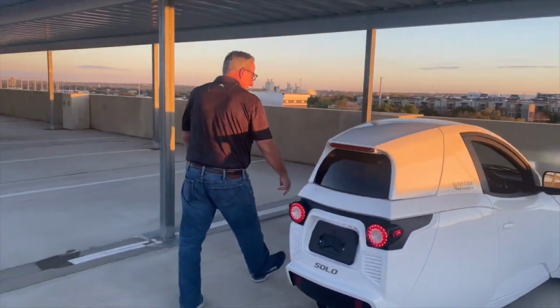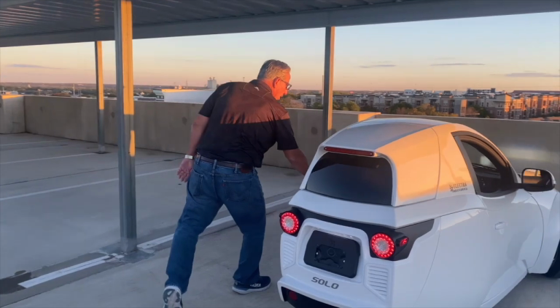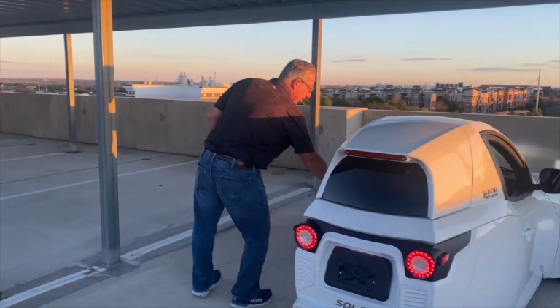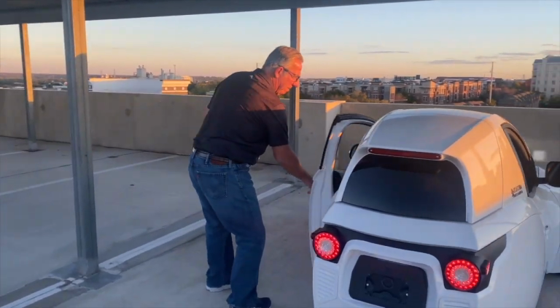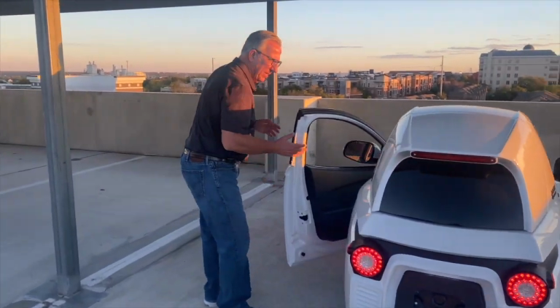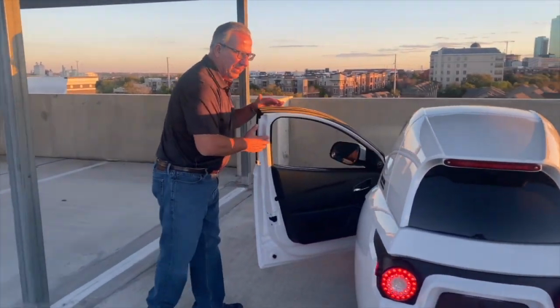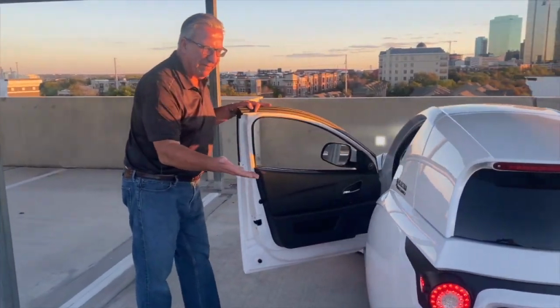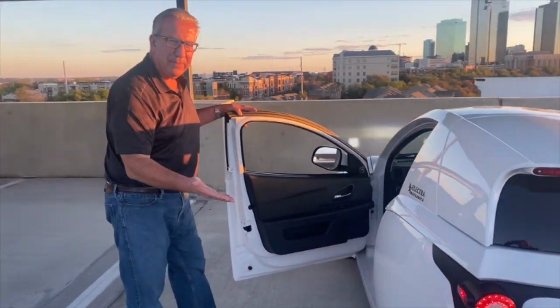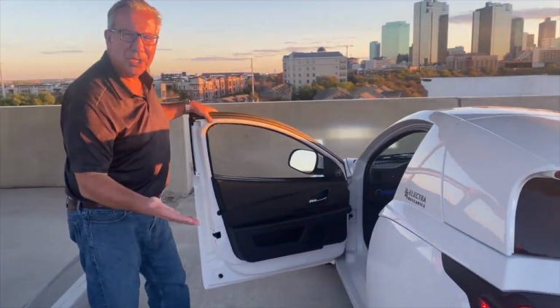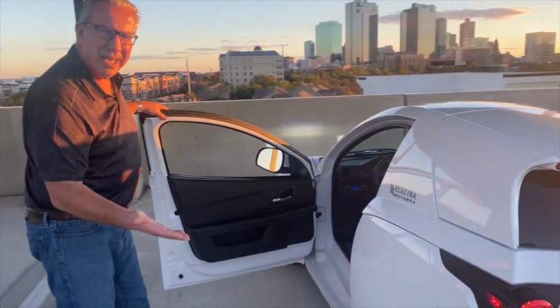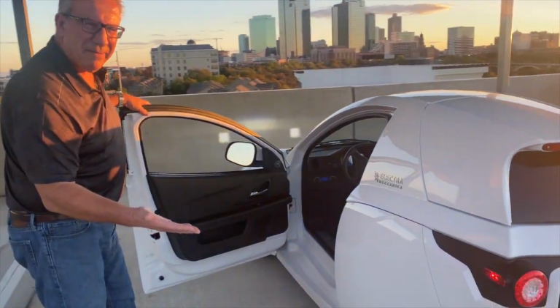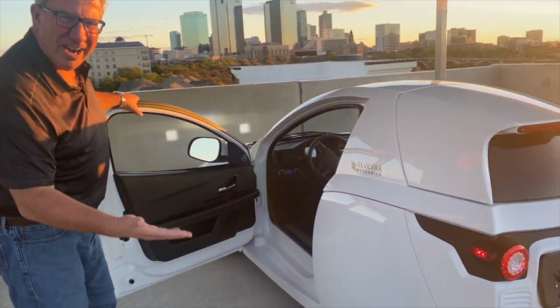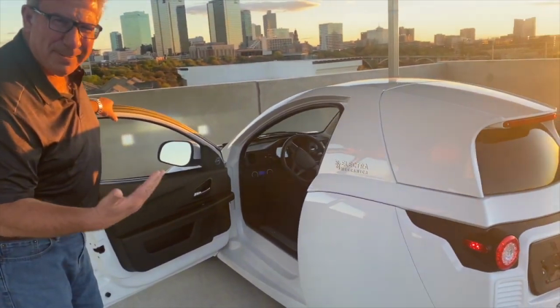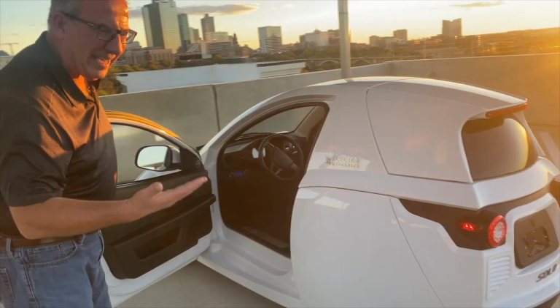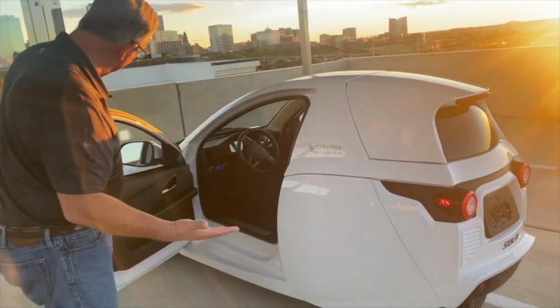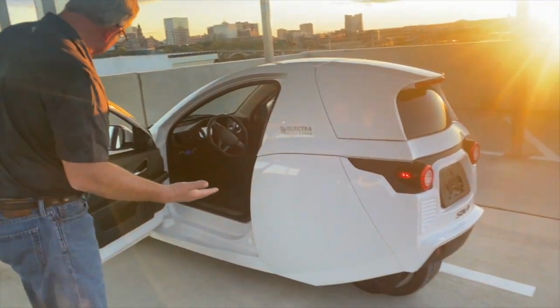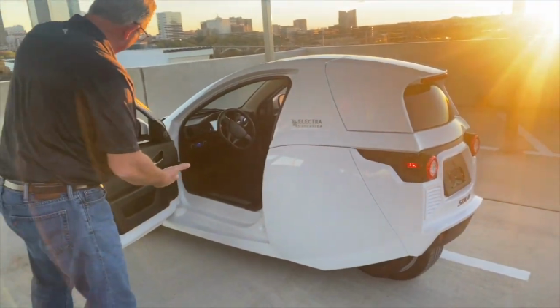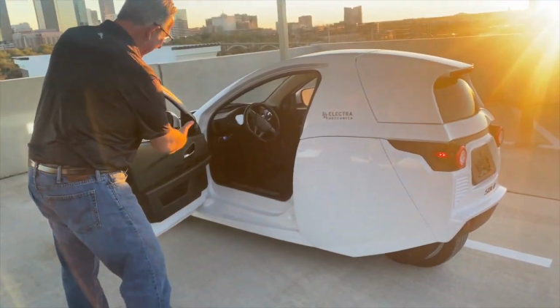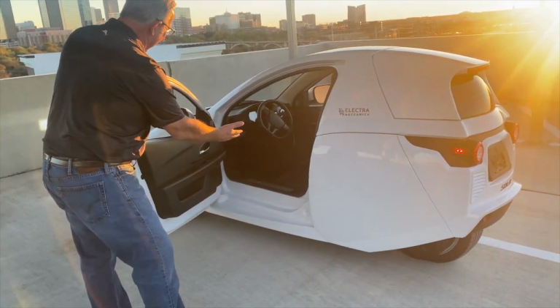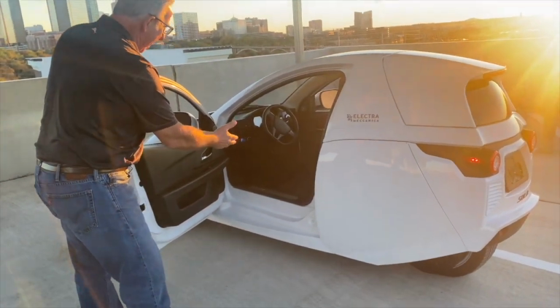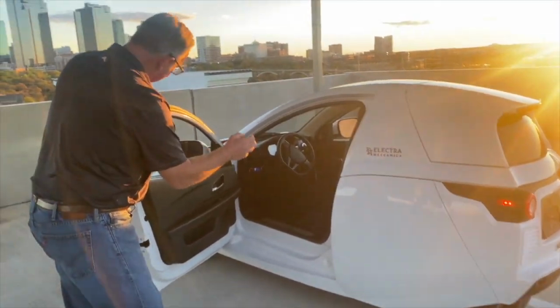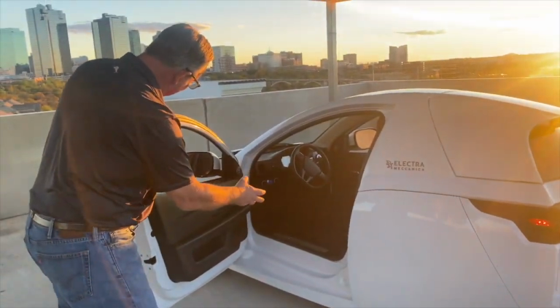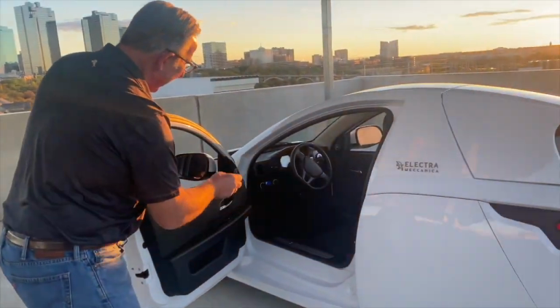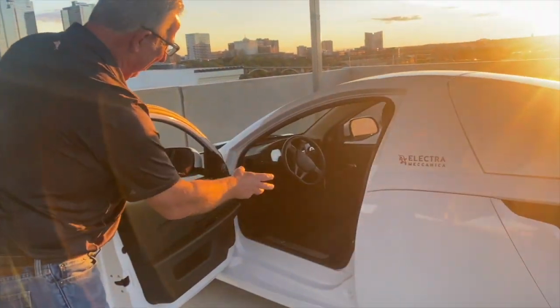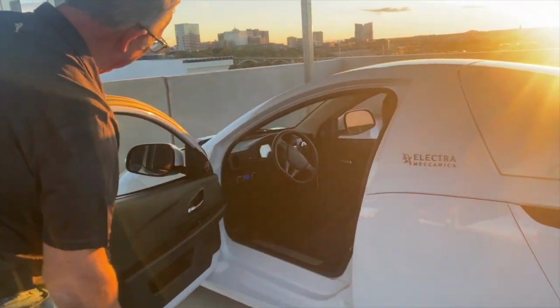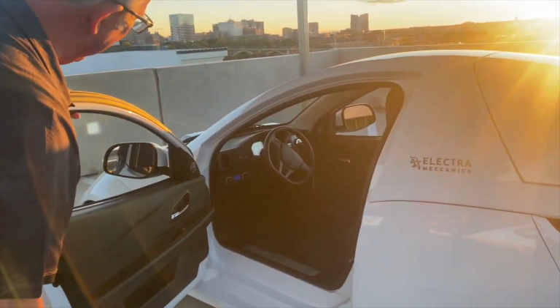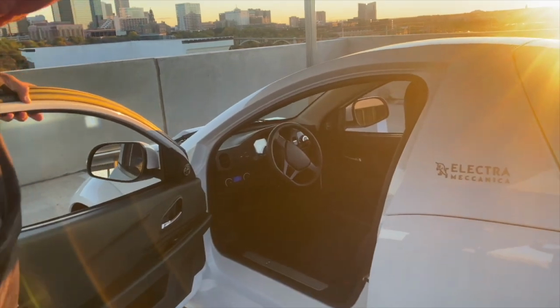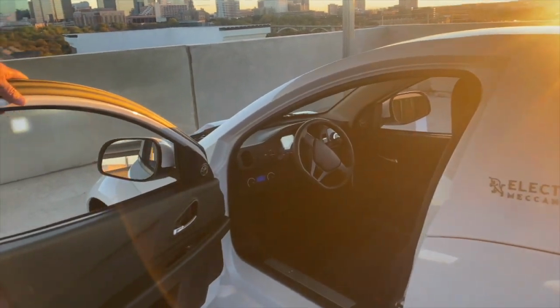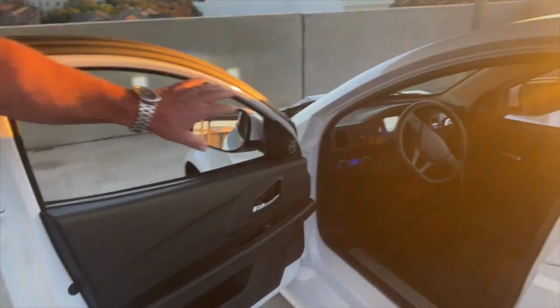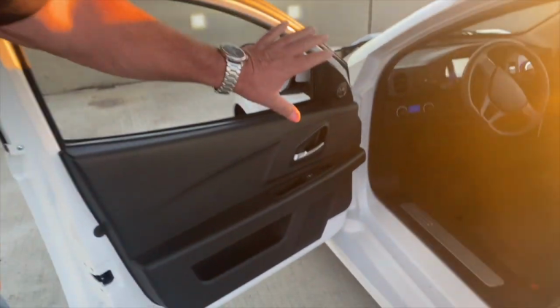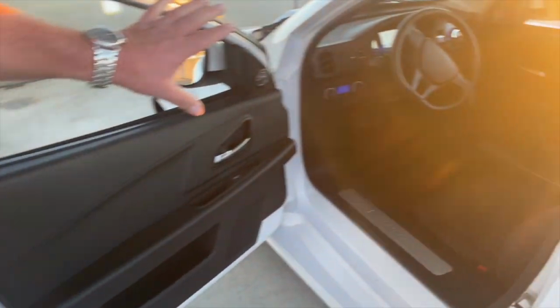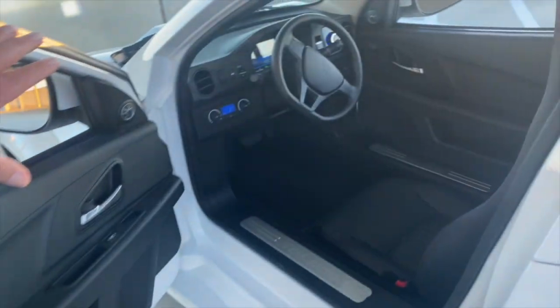You open the door — this is the white vehicle; we also have it in red, black, and silver. You have an elegant black leather-wrapped interior with a lot of features in here.